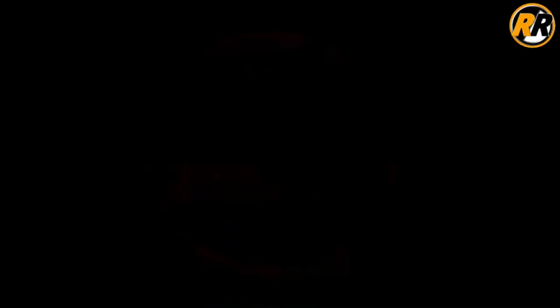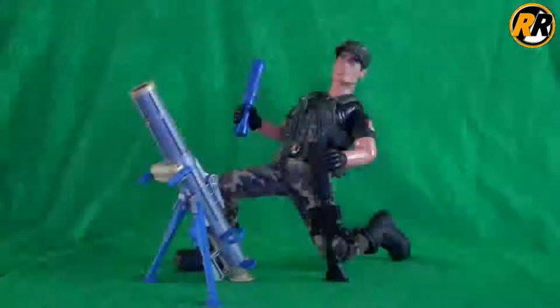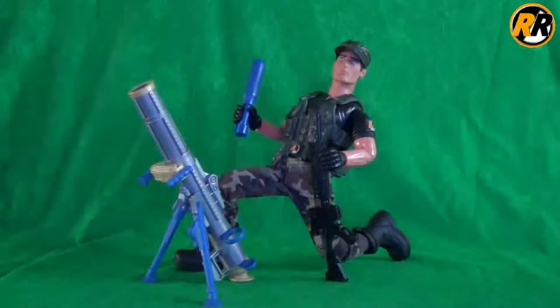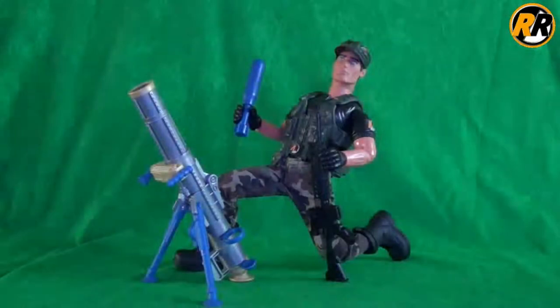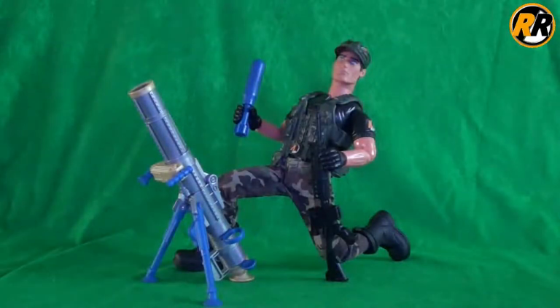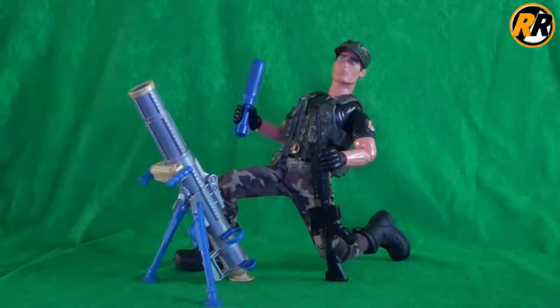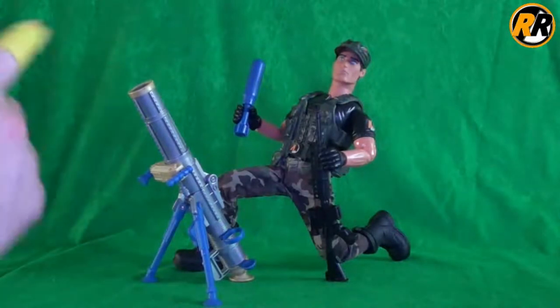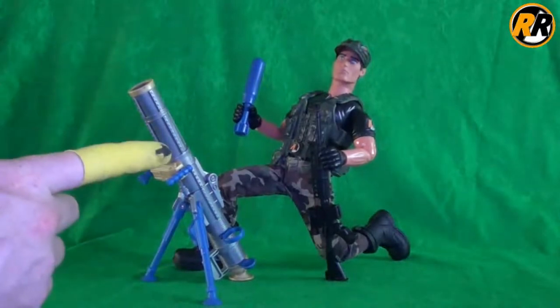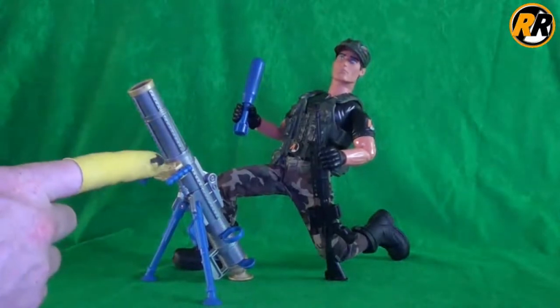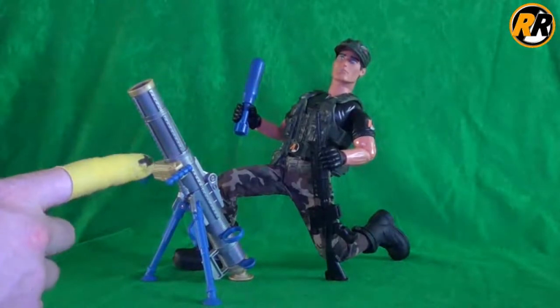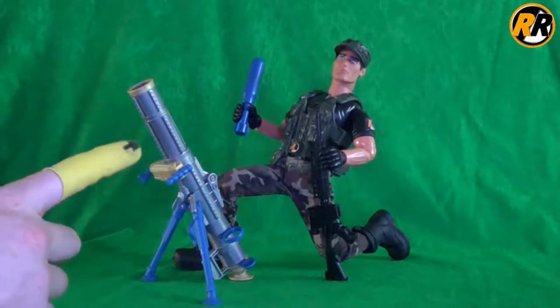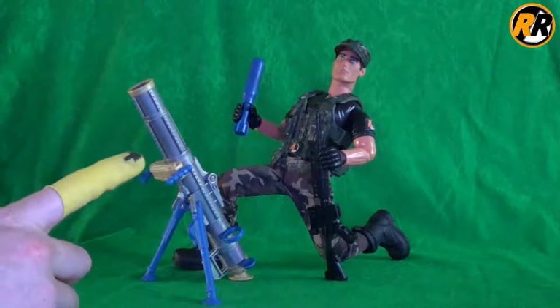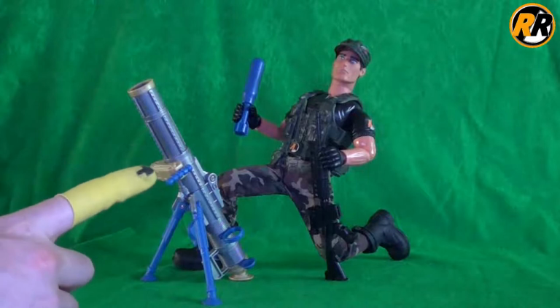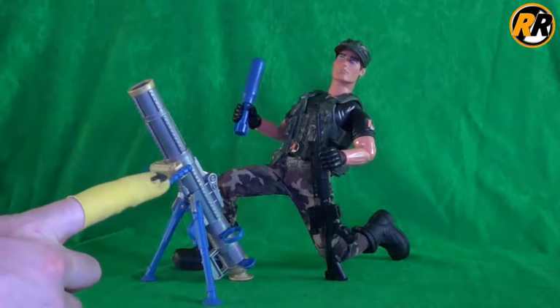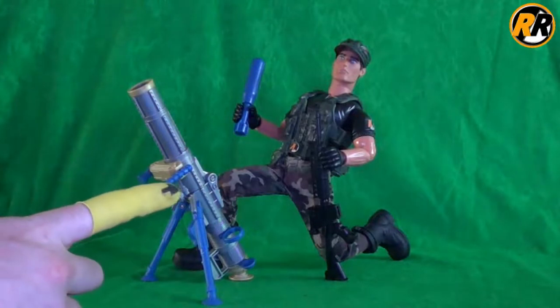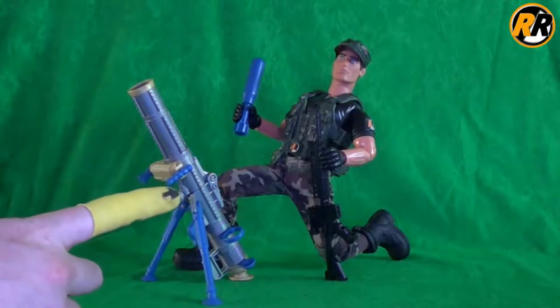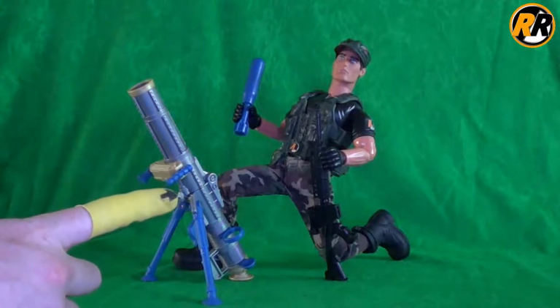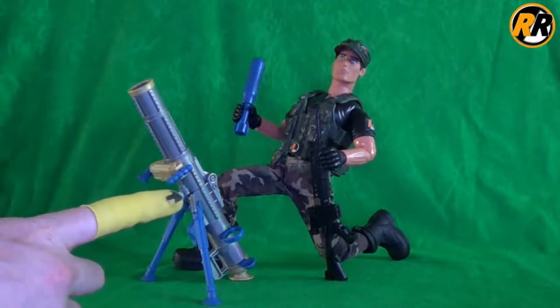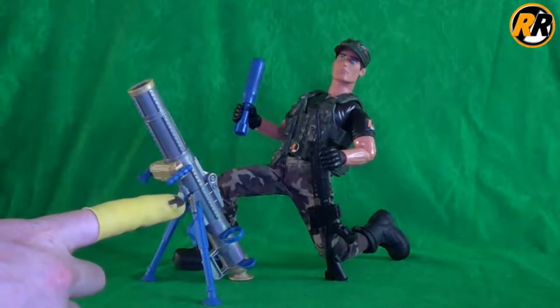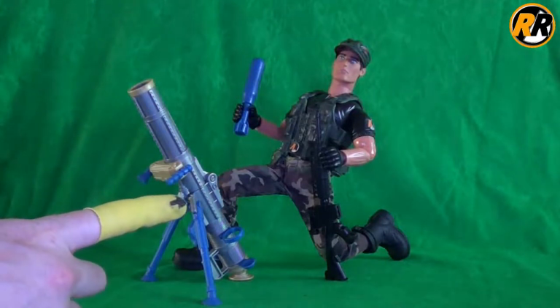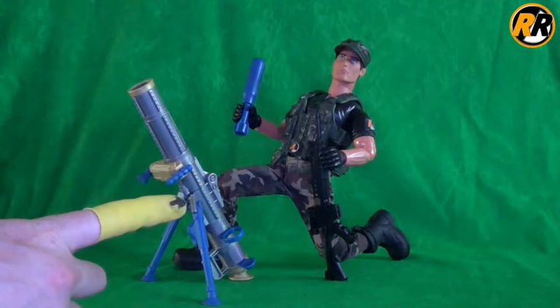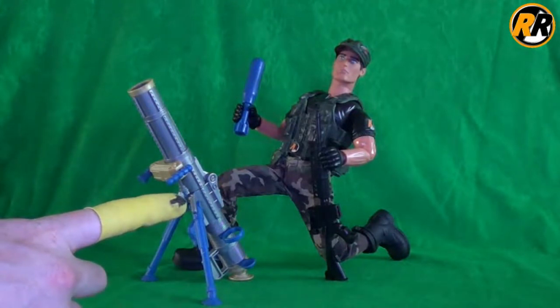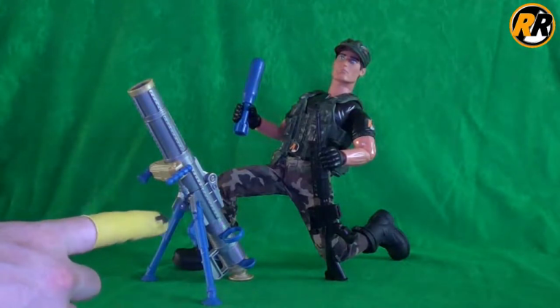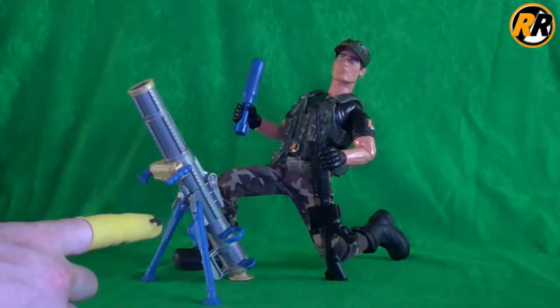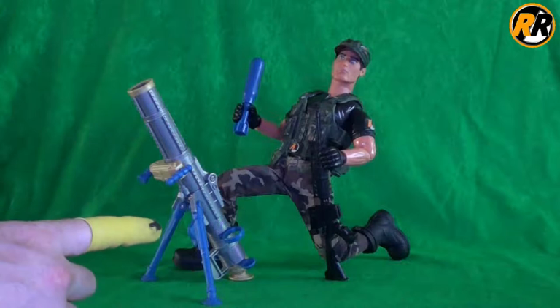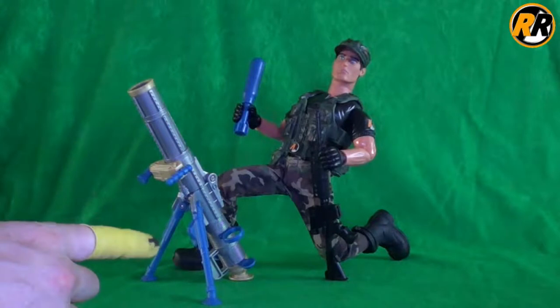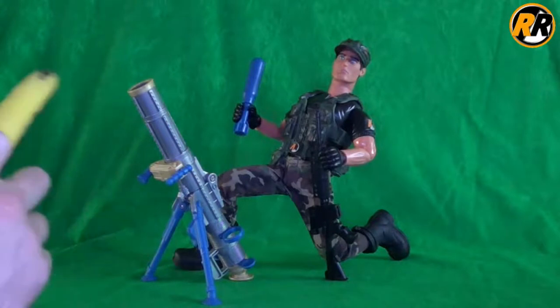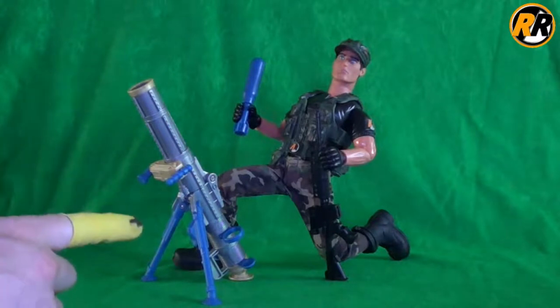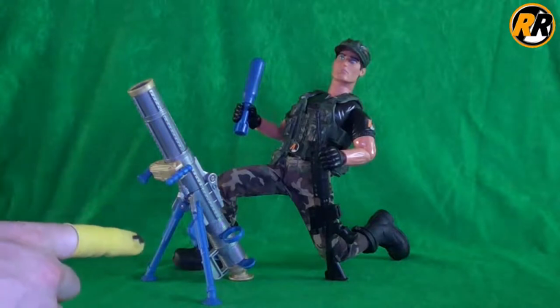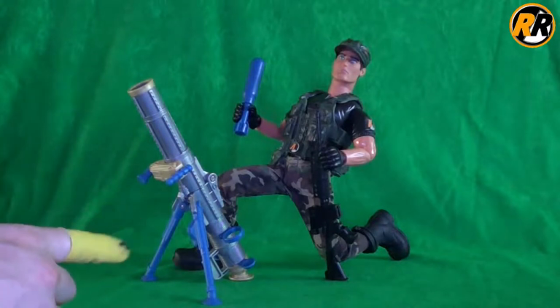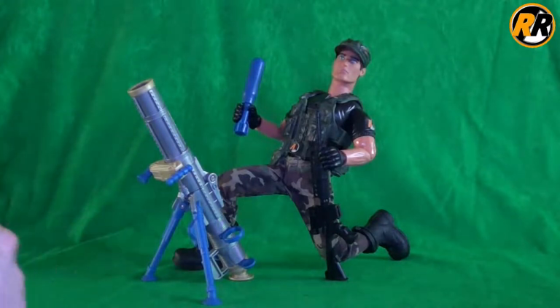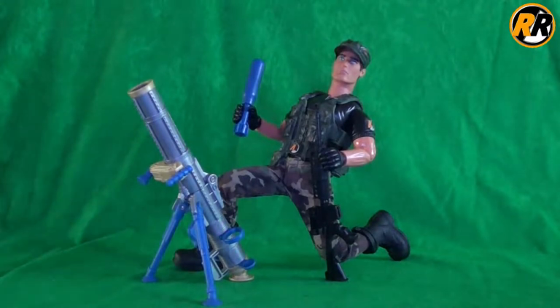Hello, and today I'm going to be taking a look at the 2002 Action Man Mortar Combat. Mortar Combat is what it reminds me of. So let's take a closer look and see what it actually comes with.